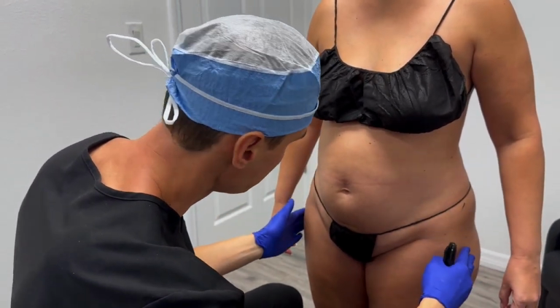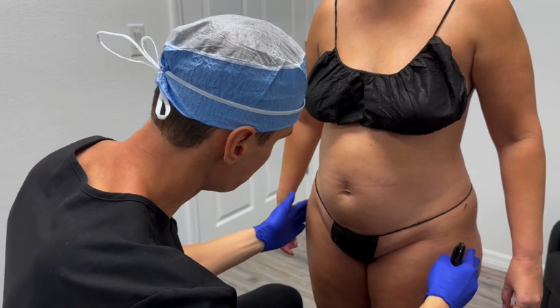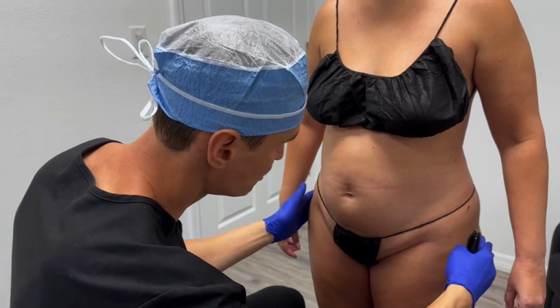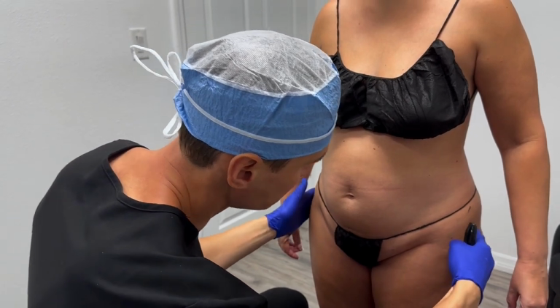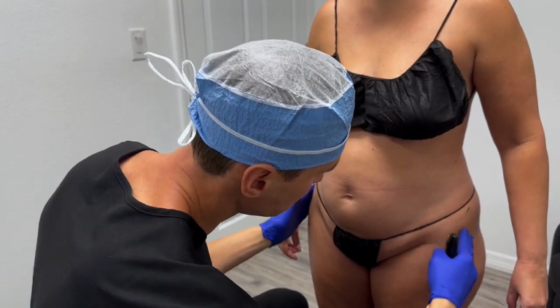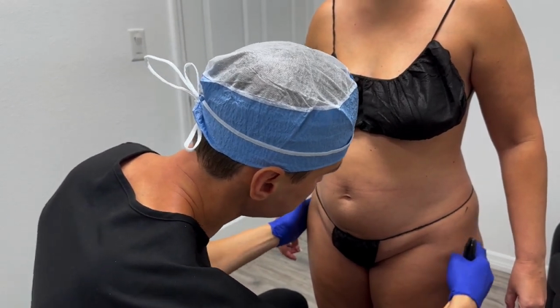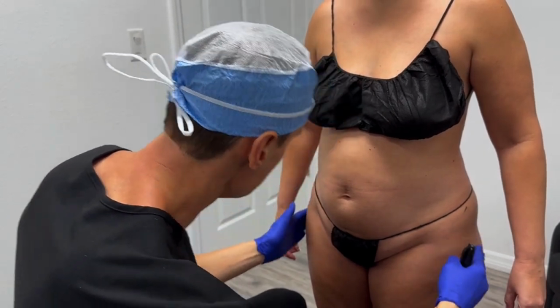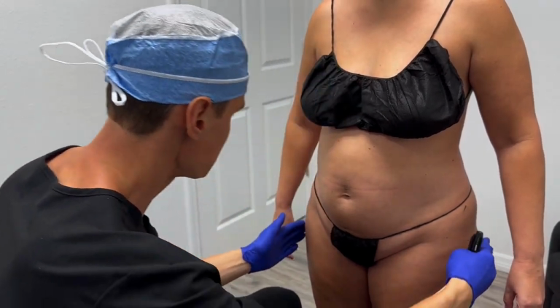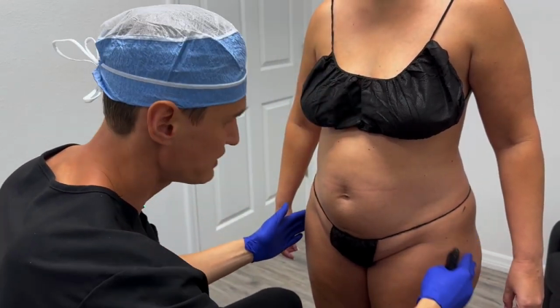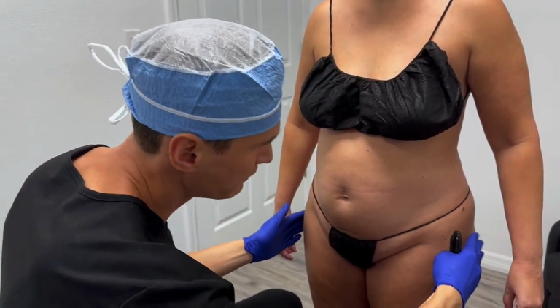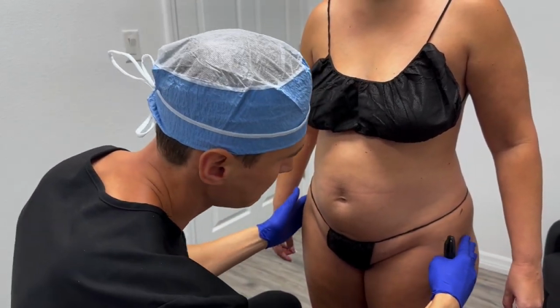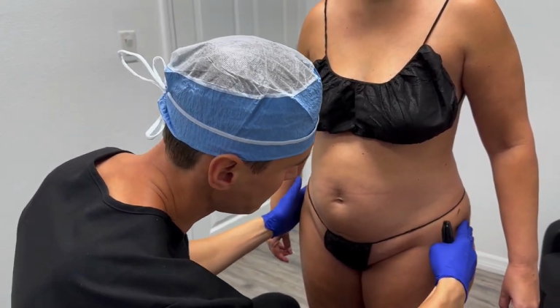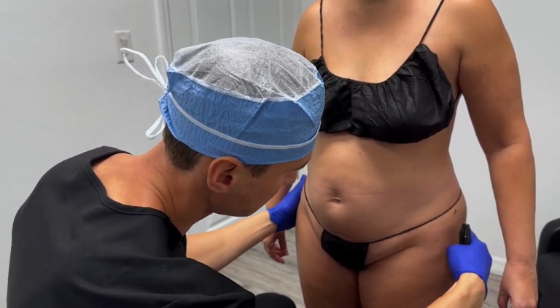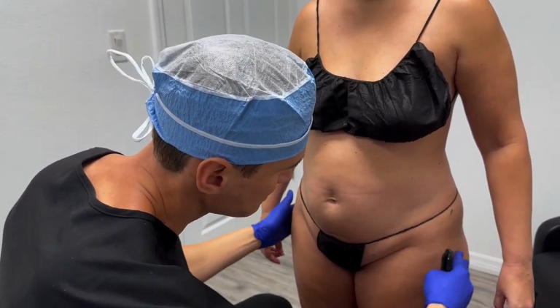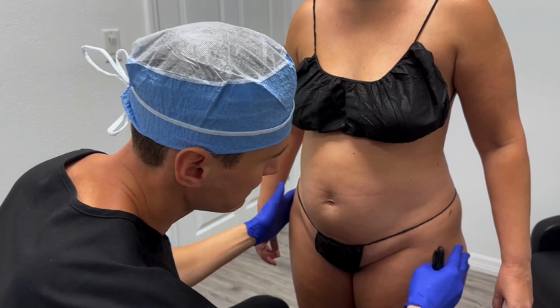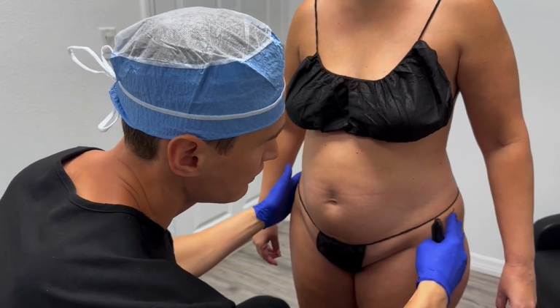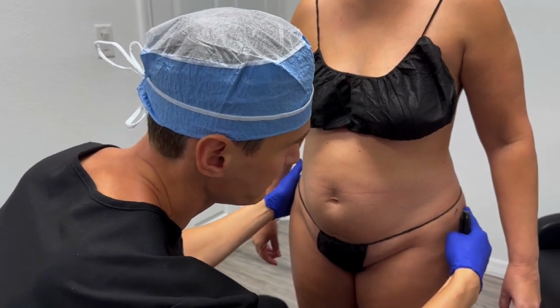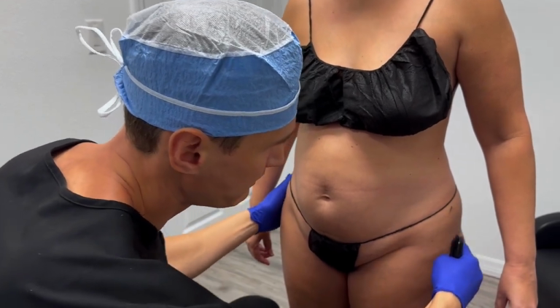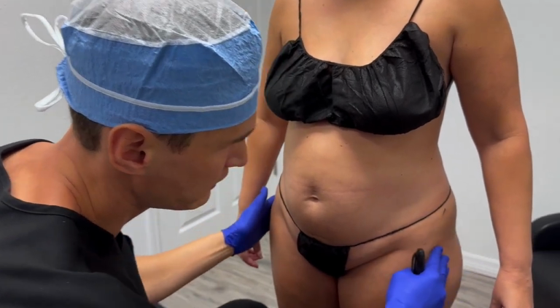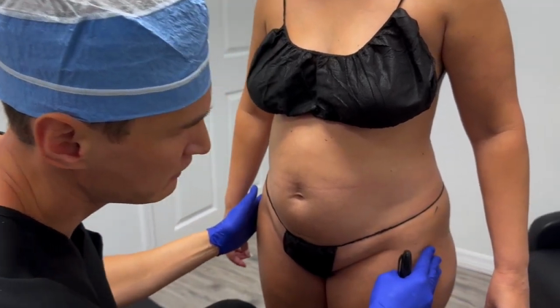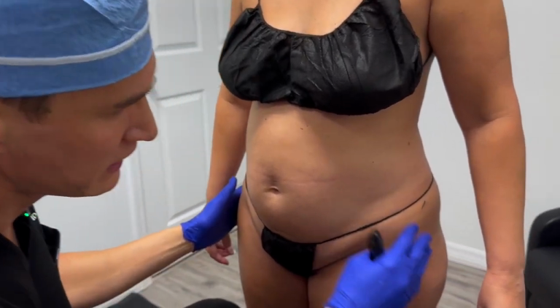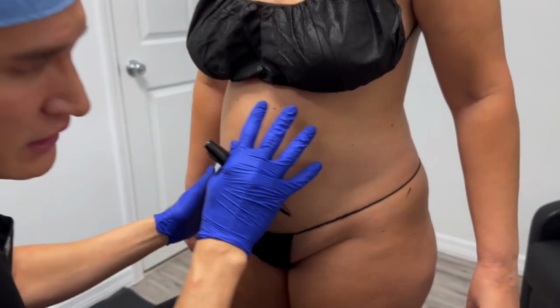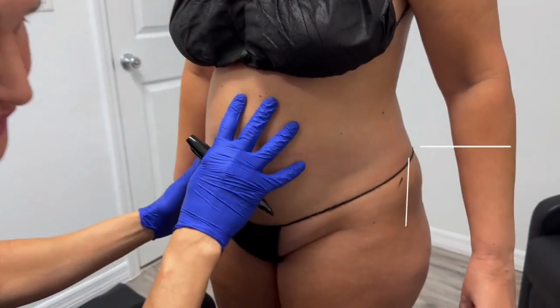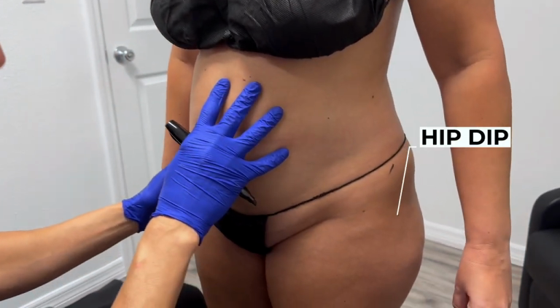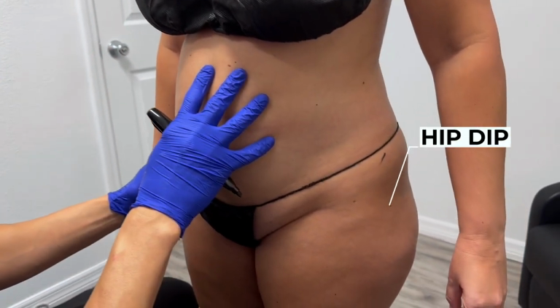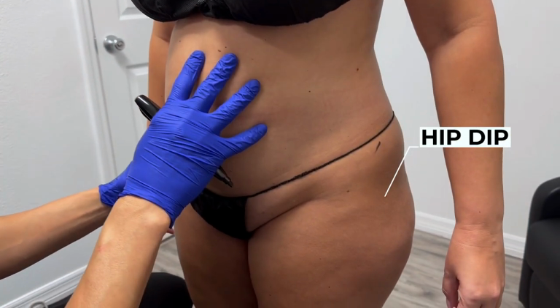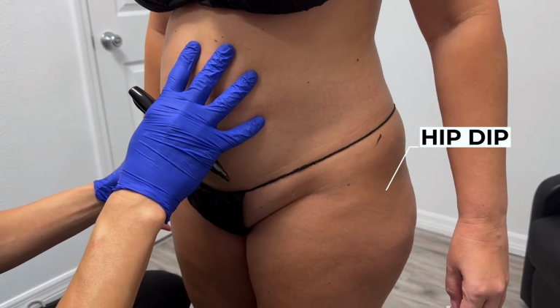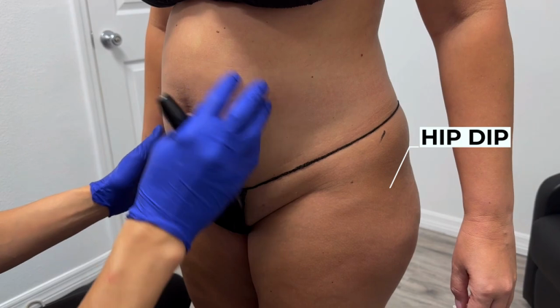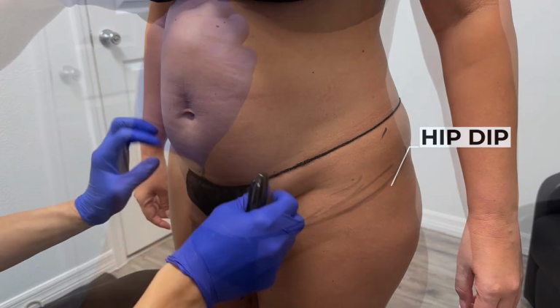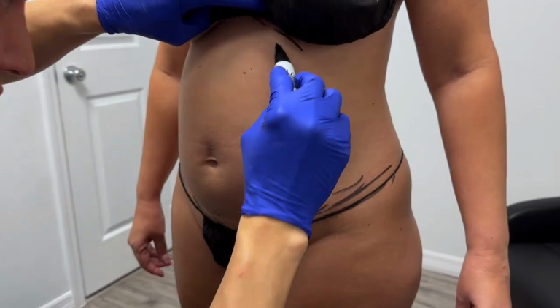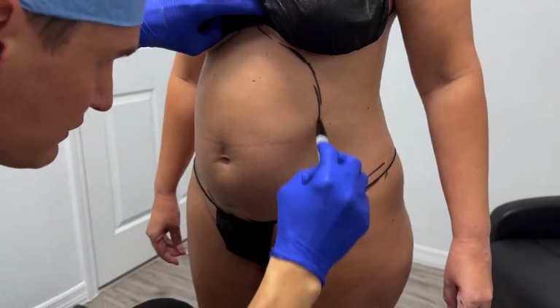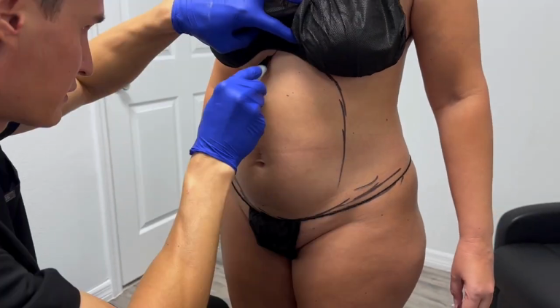The patient wants to address her hip dips. It's a little bit deeper on the left side, so we're going to fill them up with the fat that we take out from the upper and lower stomach. We're going to go ahead and mark her.